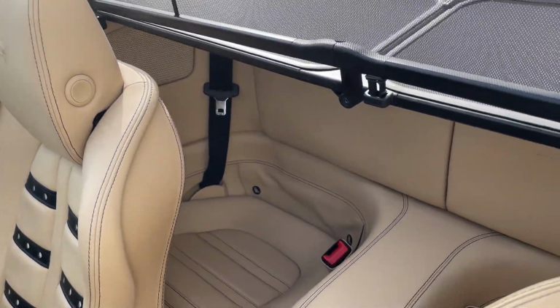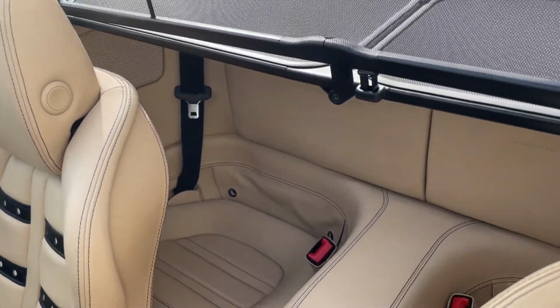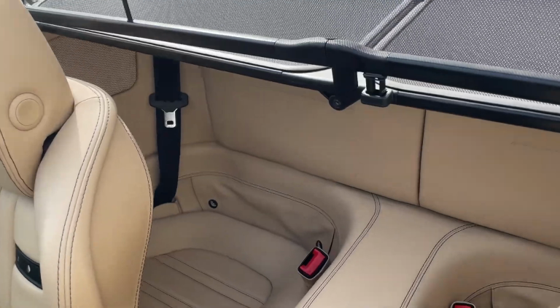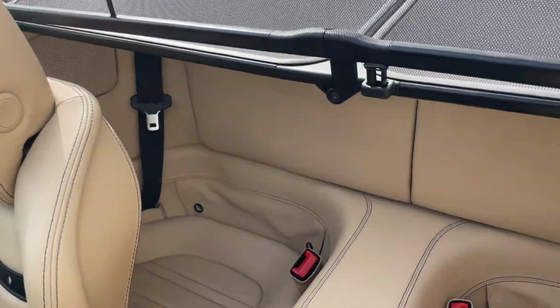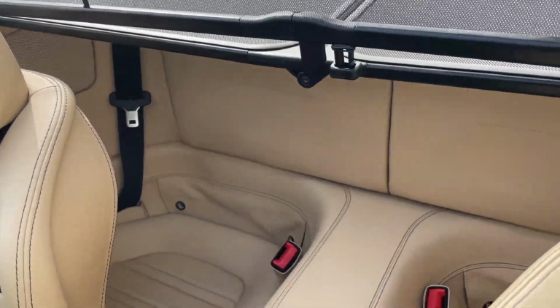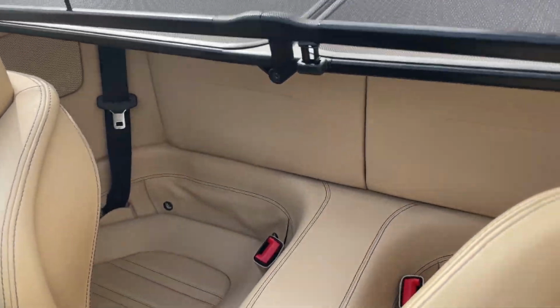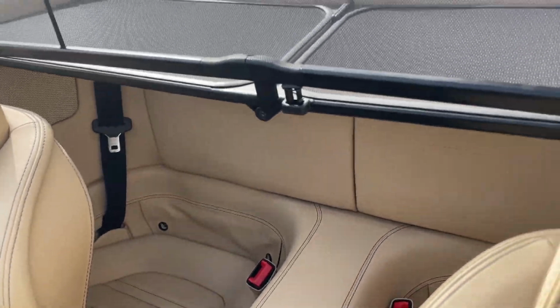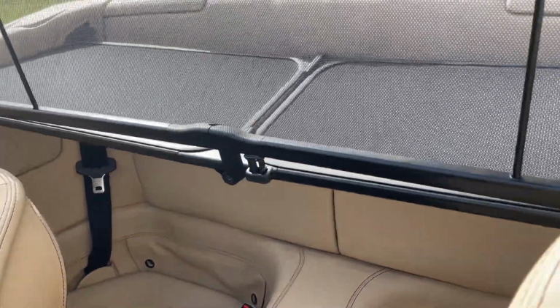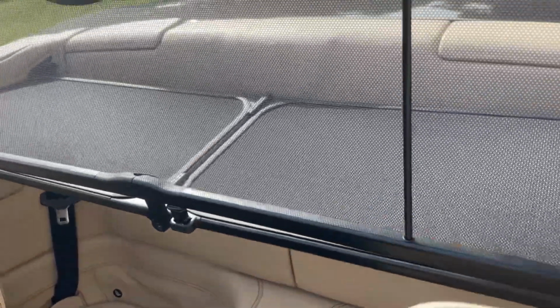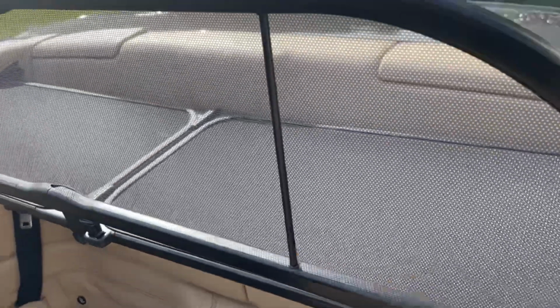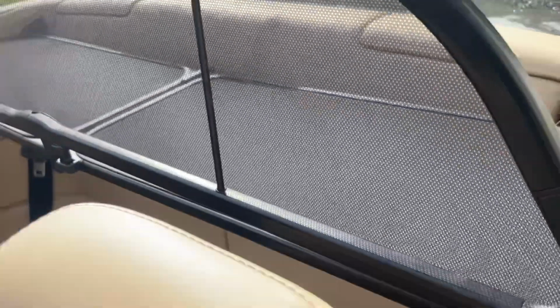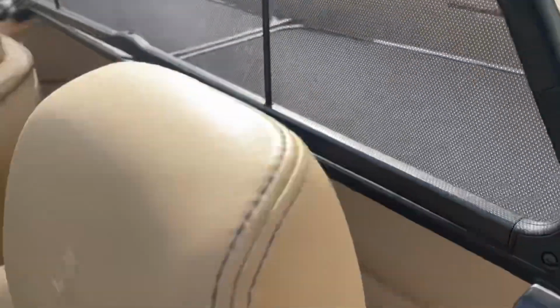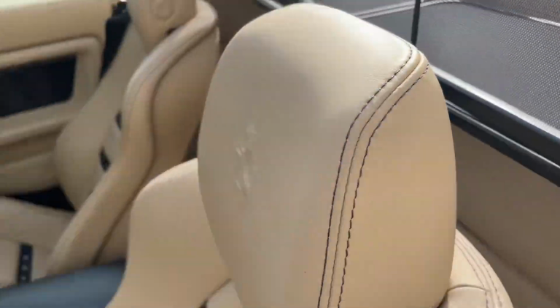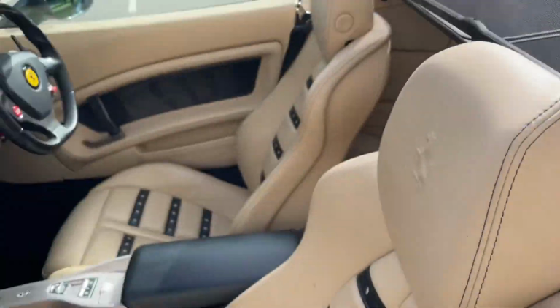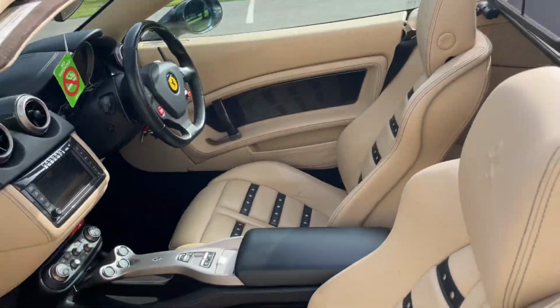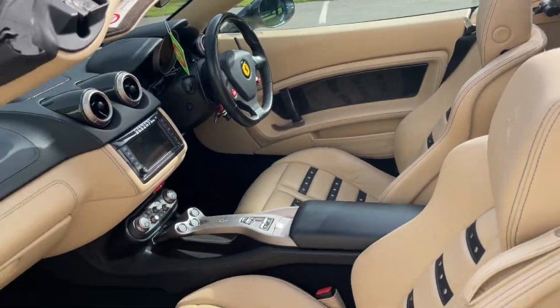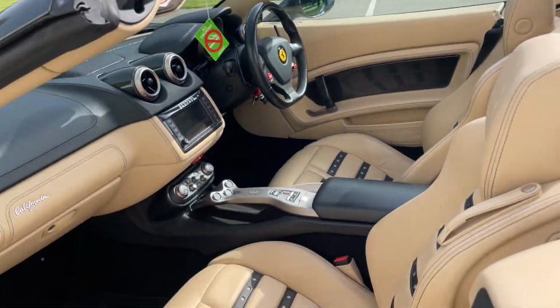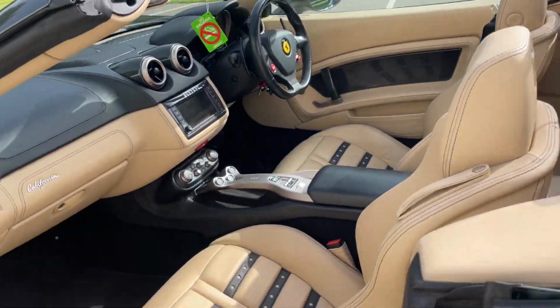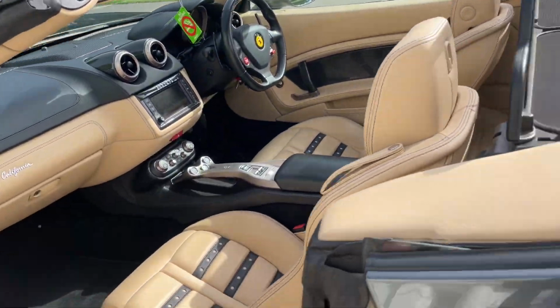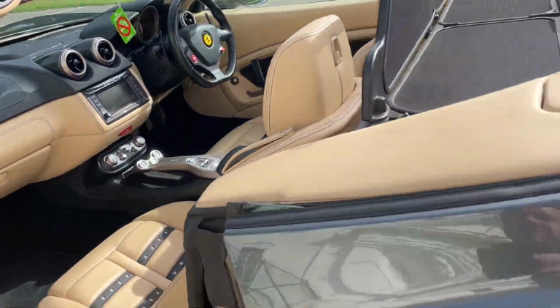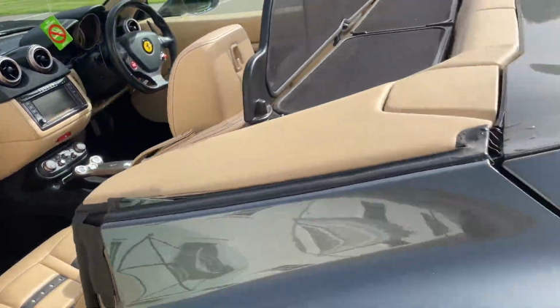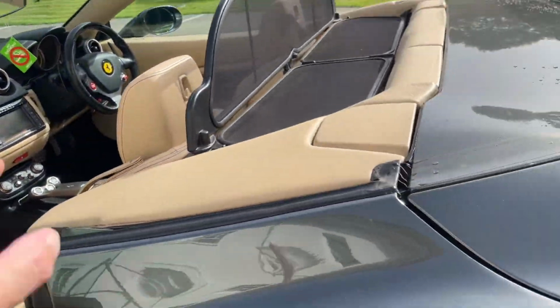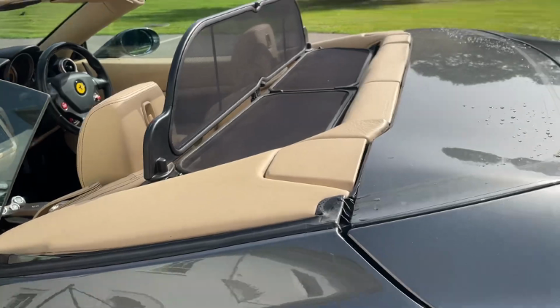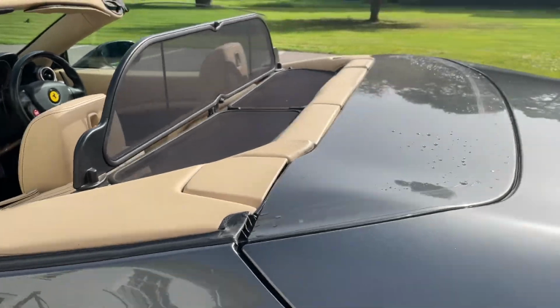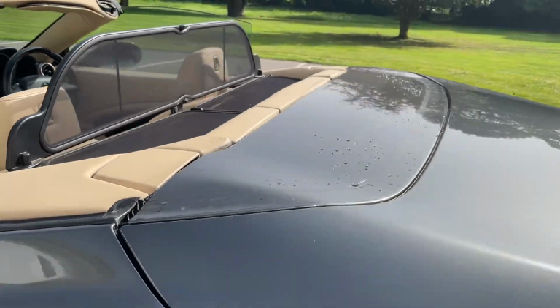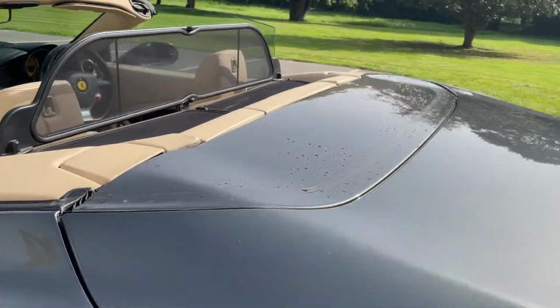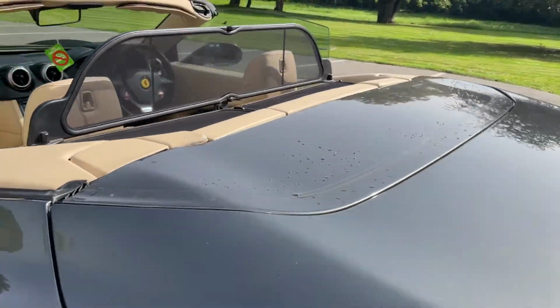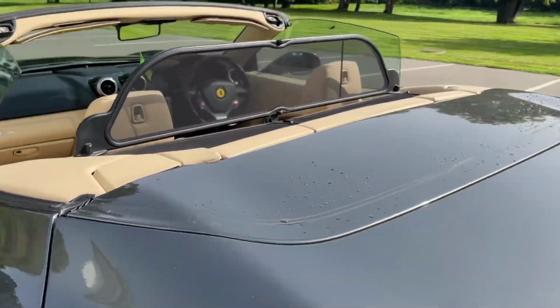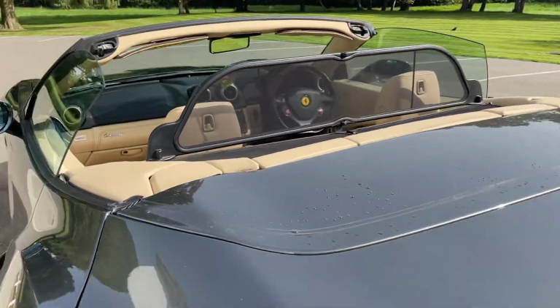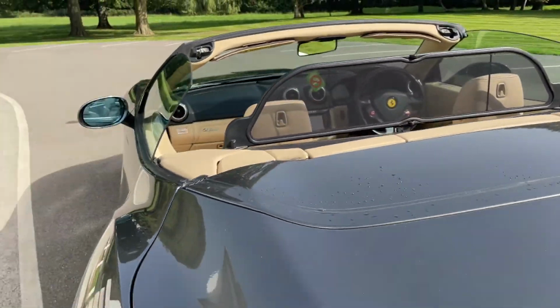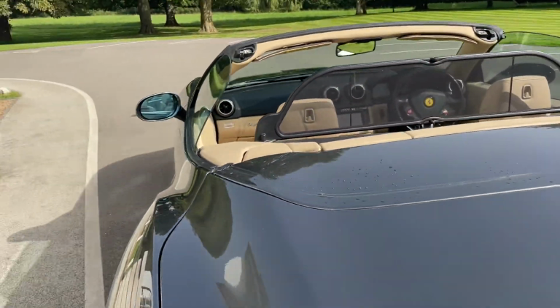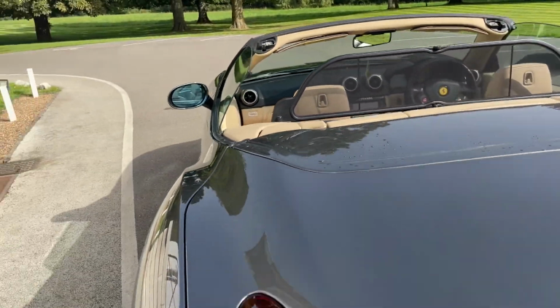Obviously it's a 2+2 car, so you can fit very small children in the back of it as well. It's quite a versatile sports car, this one.